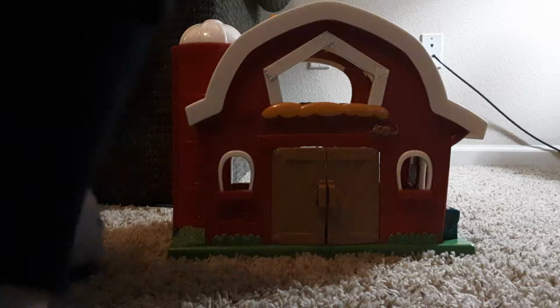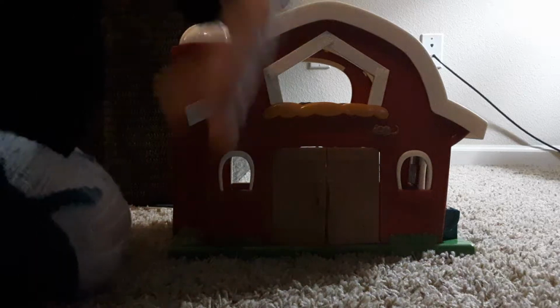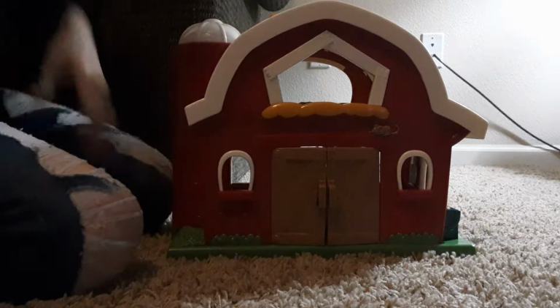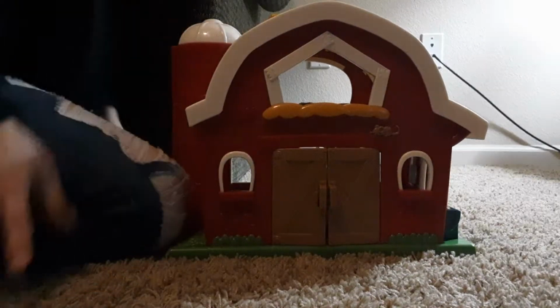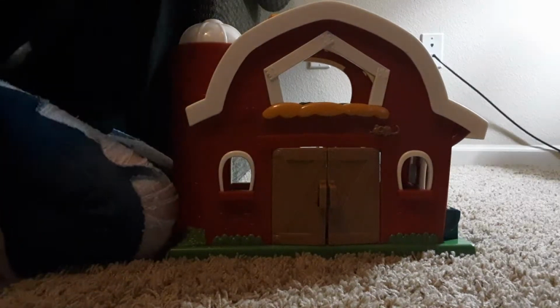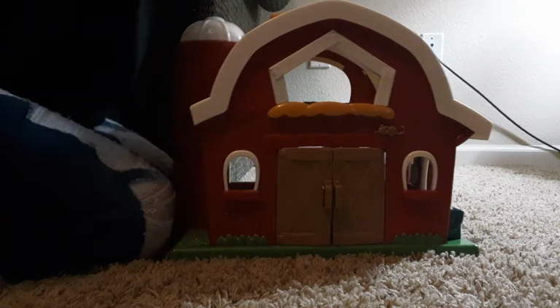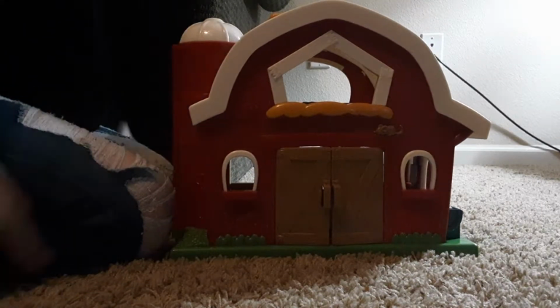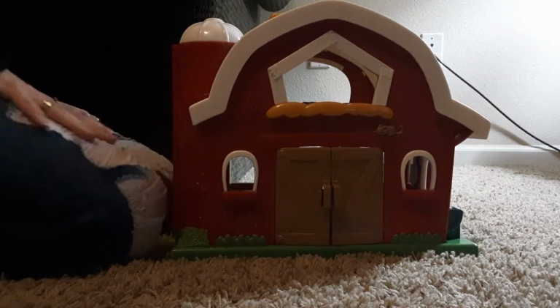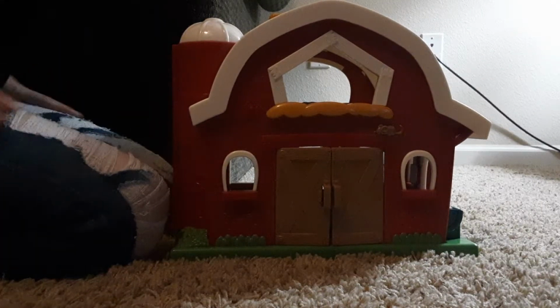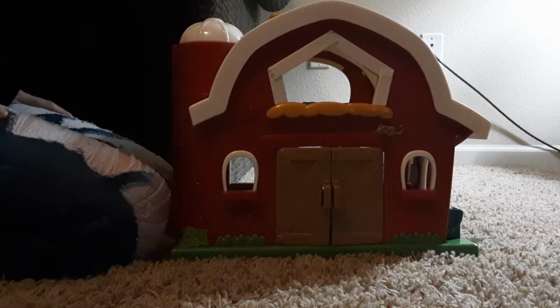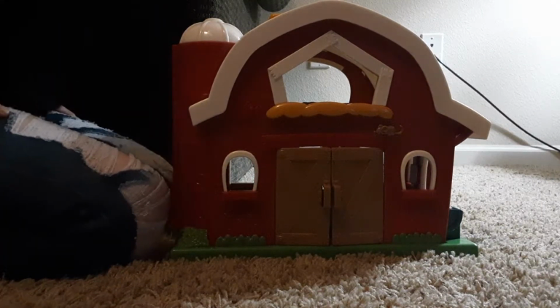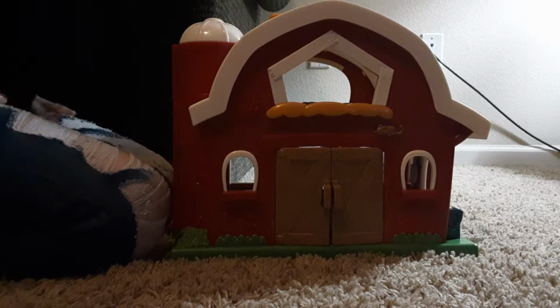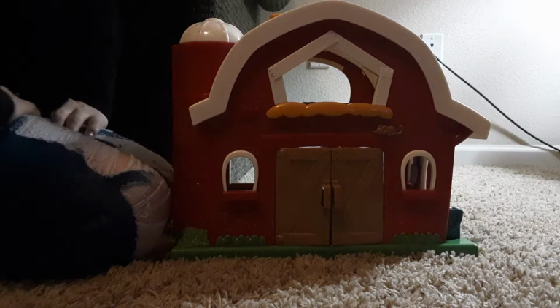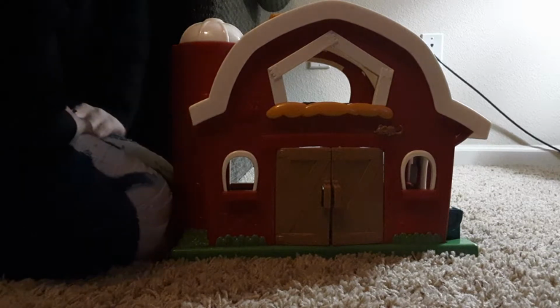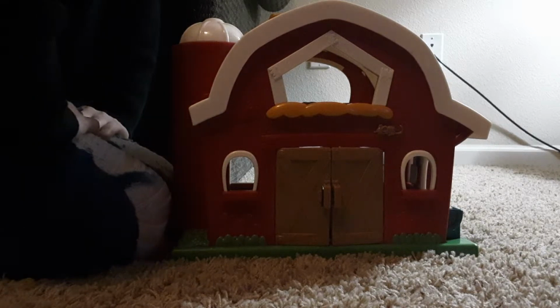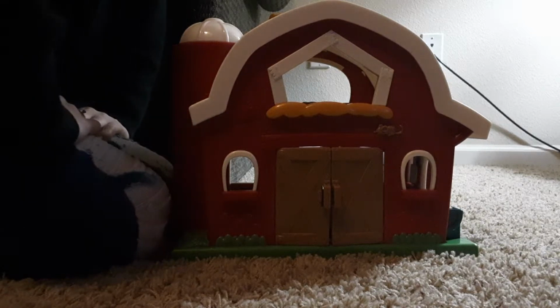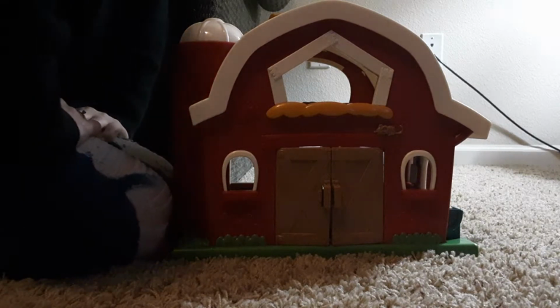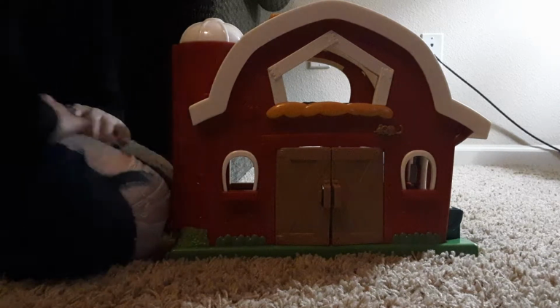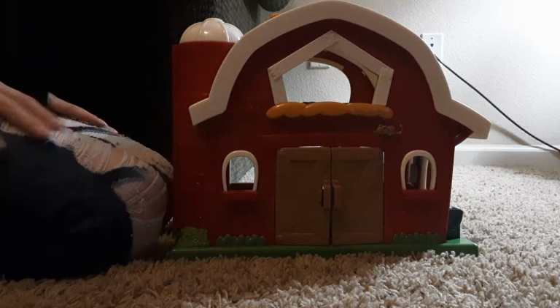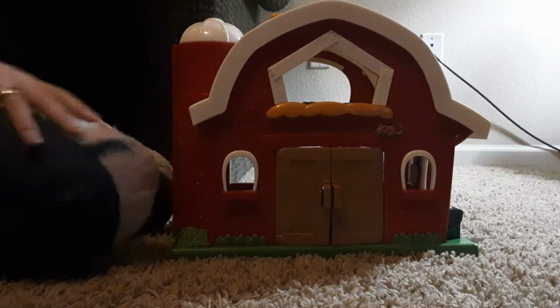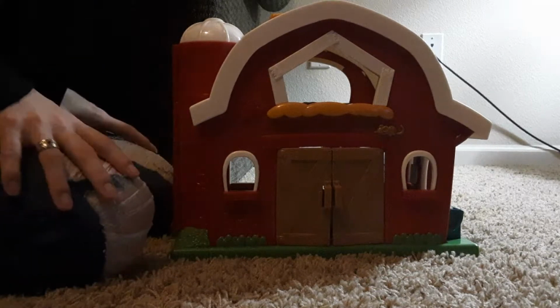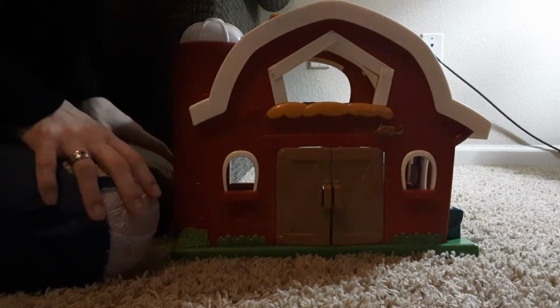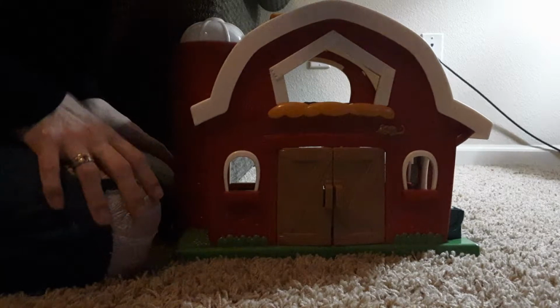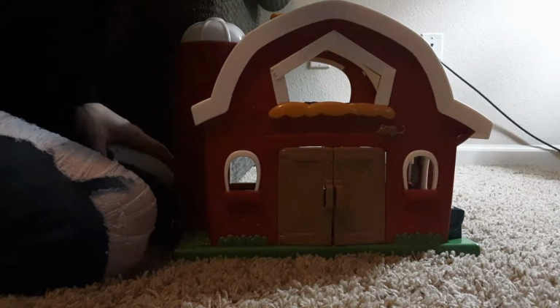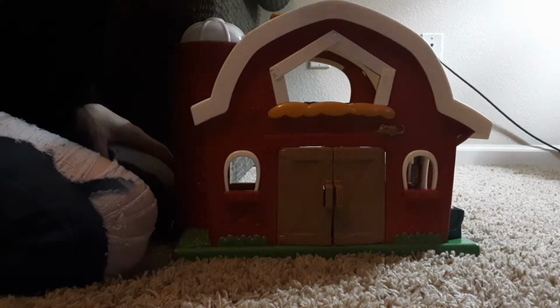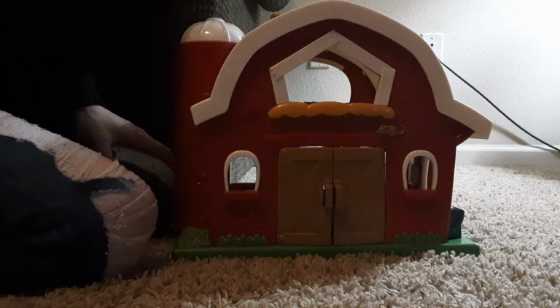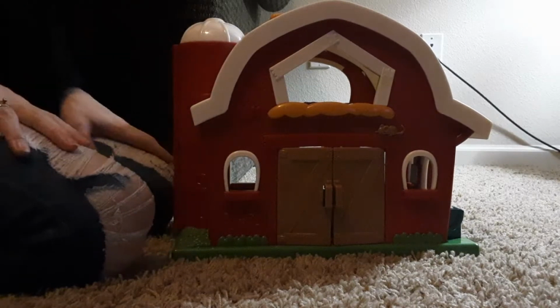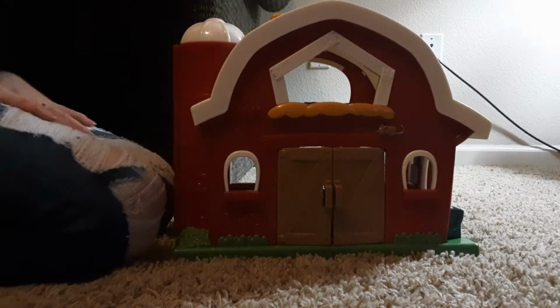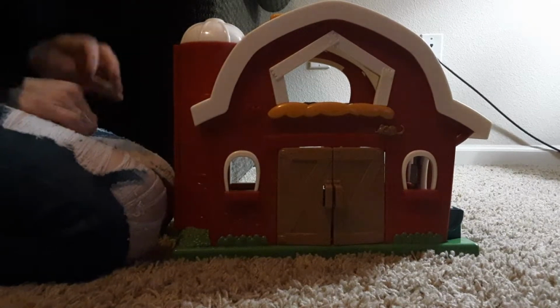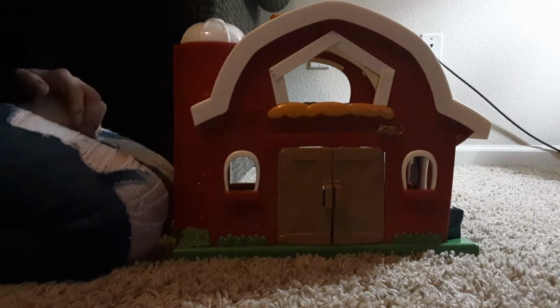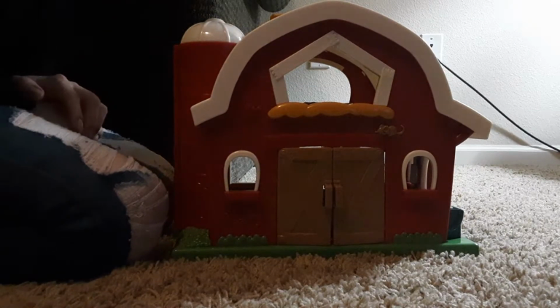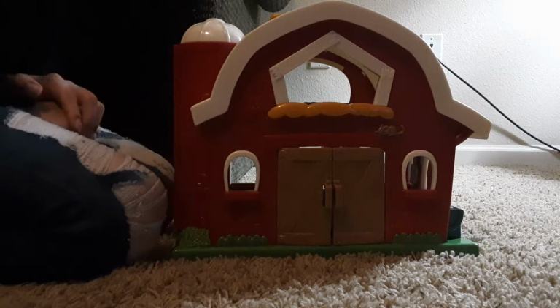Today we're going to review the Batat six-piece farm set — it's the big red barn by Batat Toys. It's got six pieces and it's for 18 months and up.